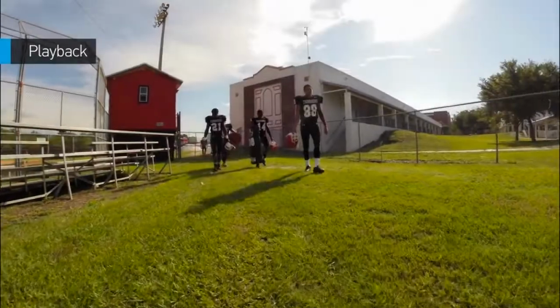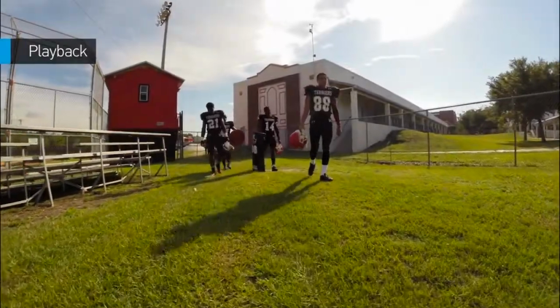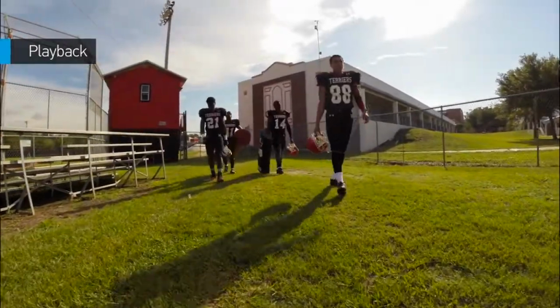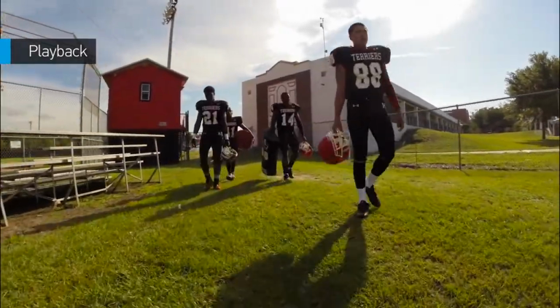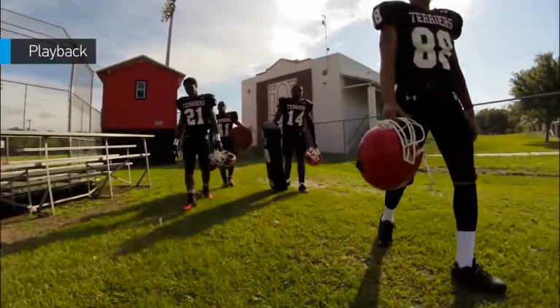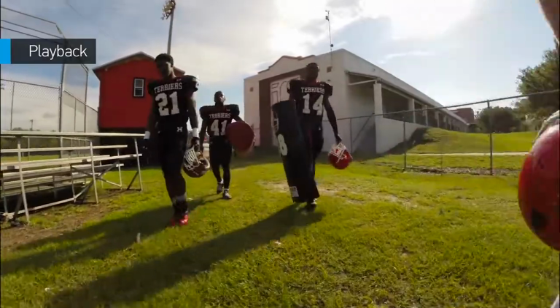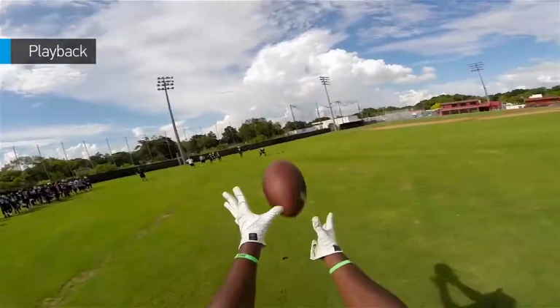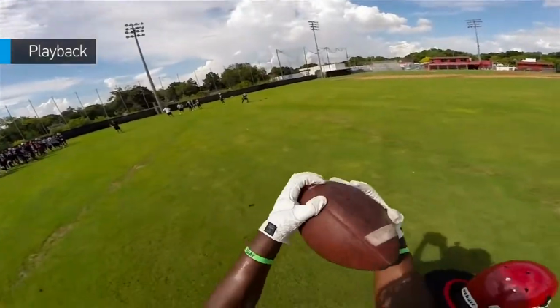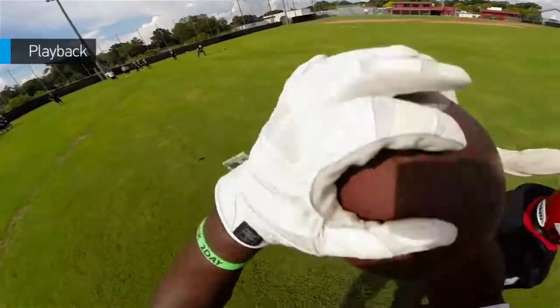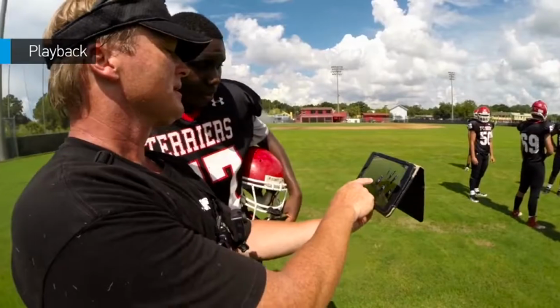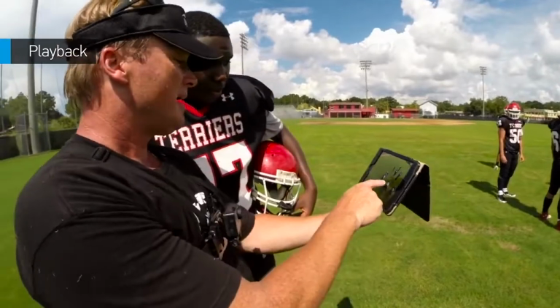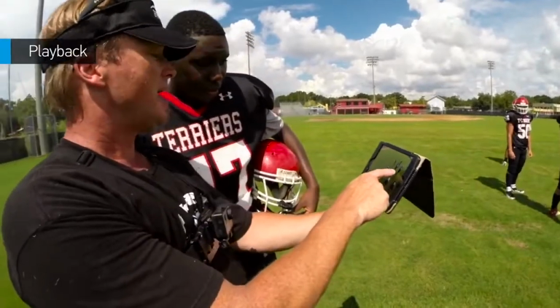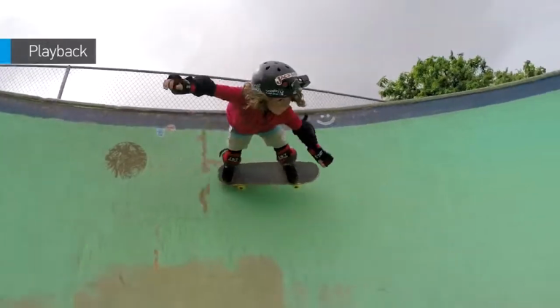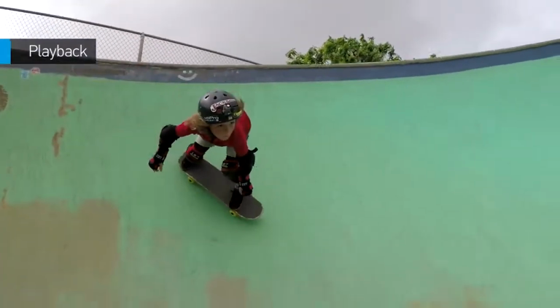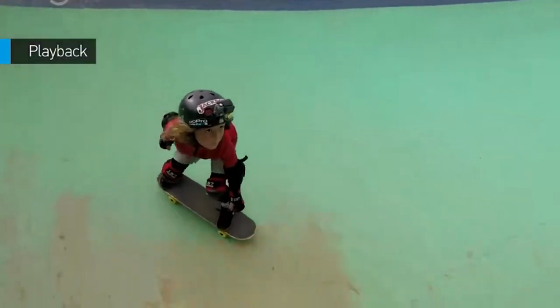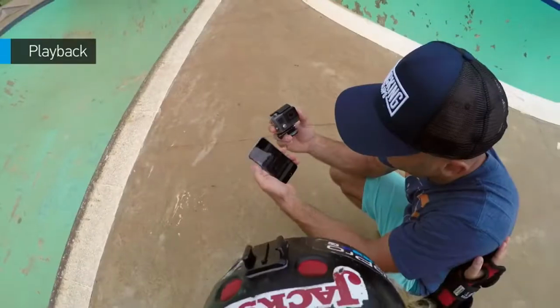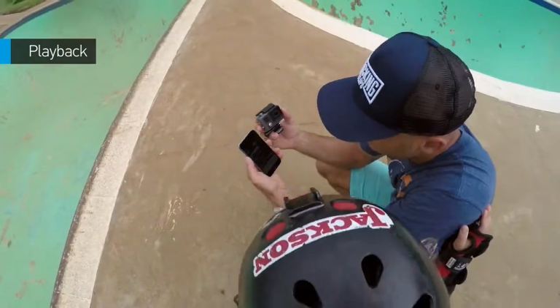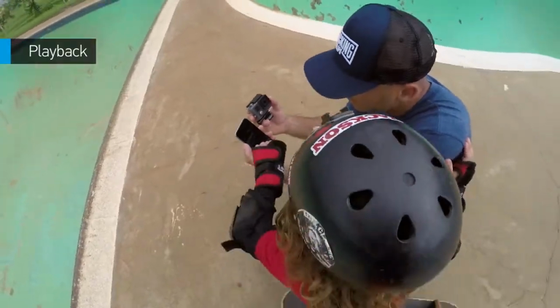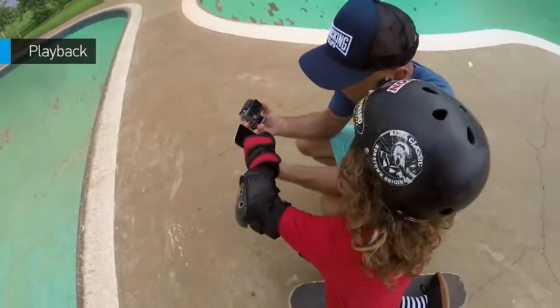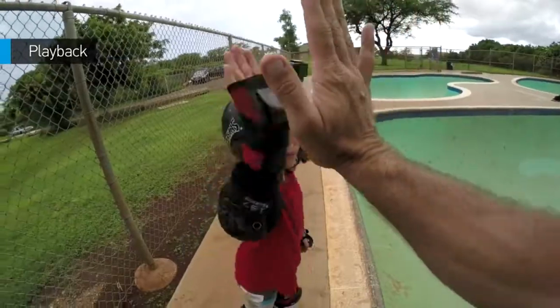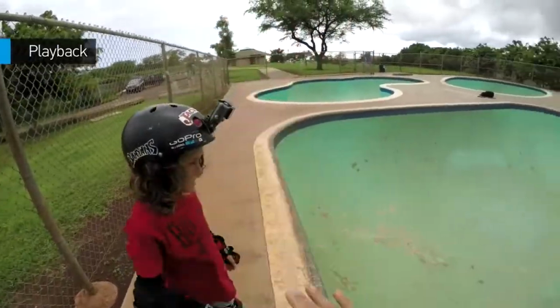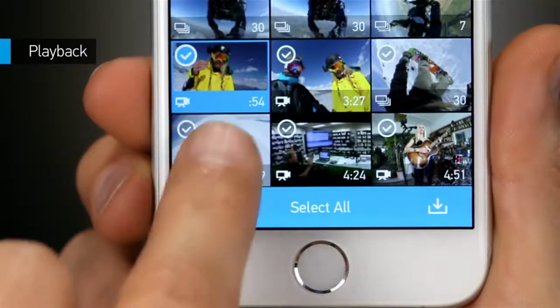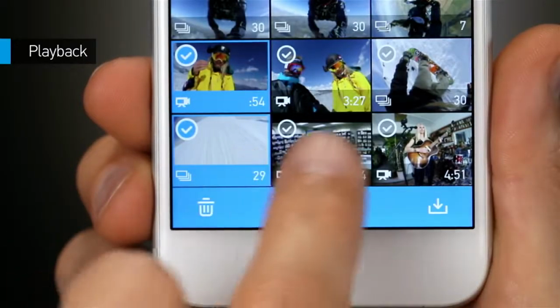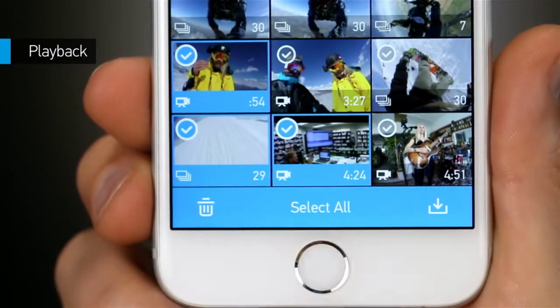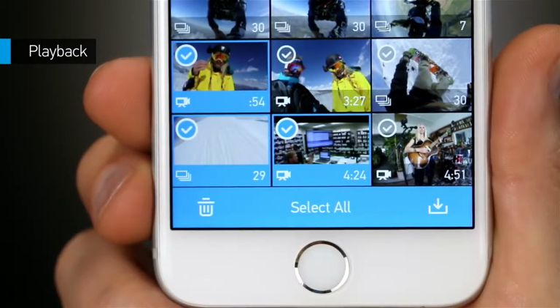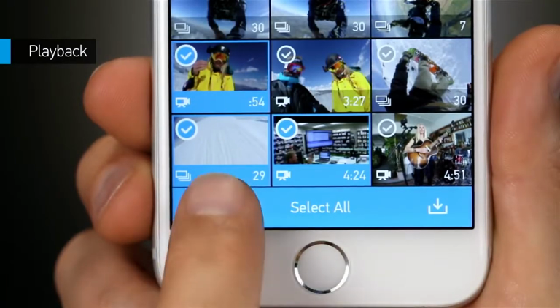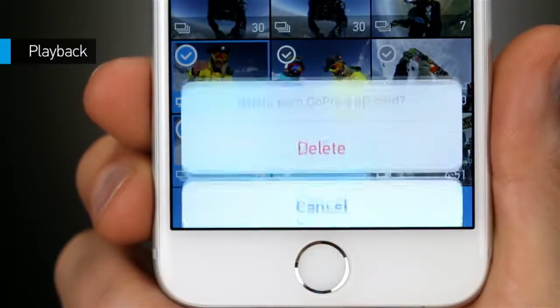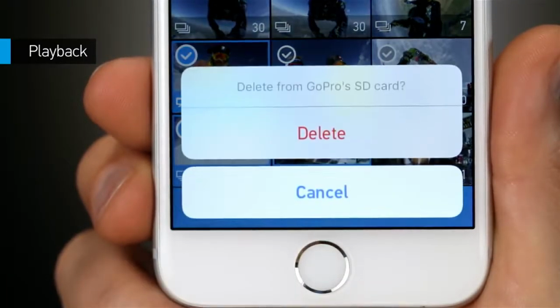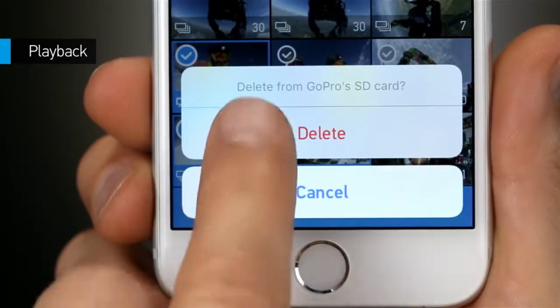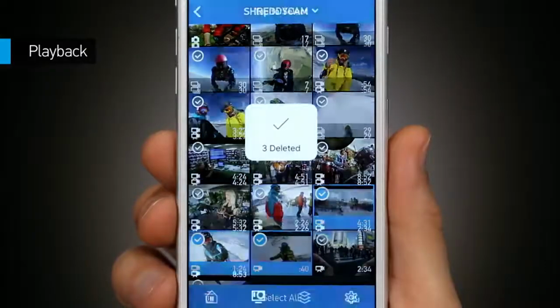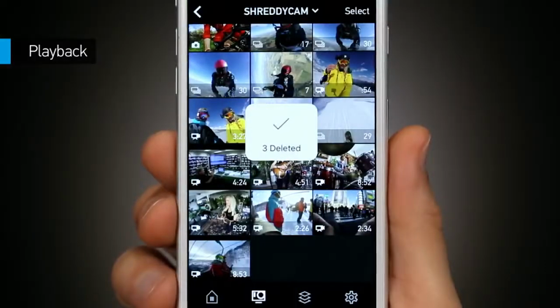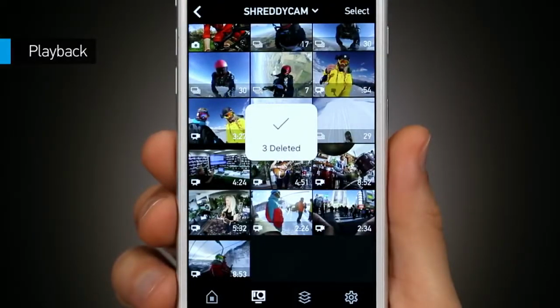Don't wait till you're back home to view your photos and videos. Check out that pass or run from the turf, or replay your last skate trick from the top of the bowl. Plus, you can browse and delete media on your camera's memory card to free up space for more great footage.